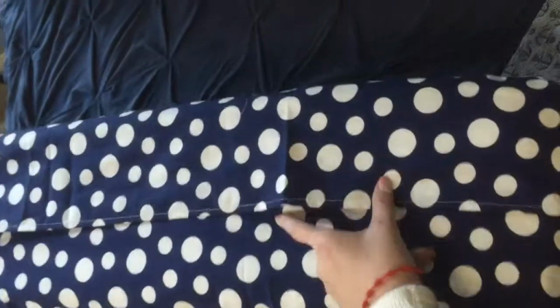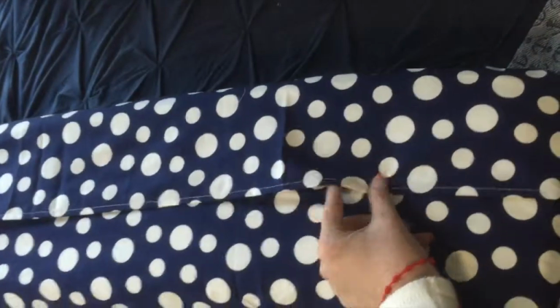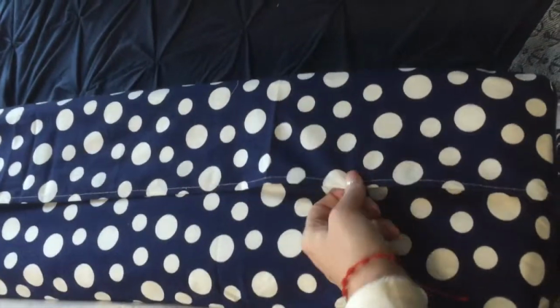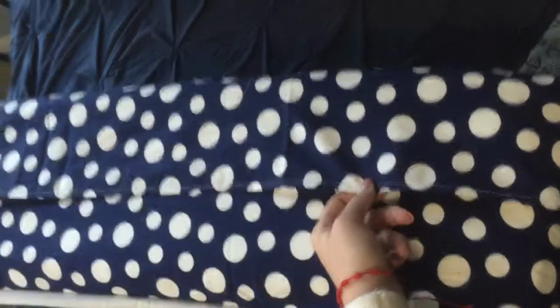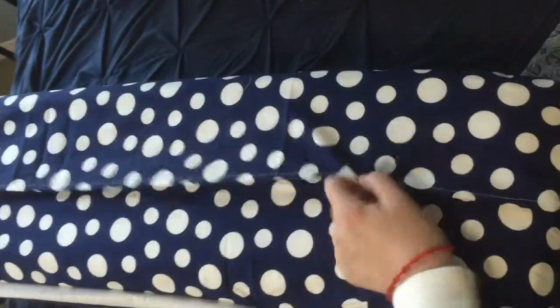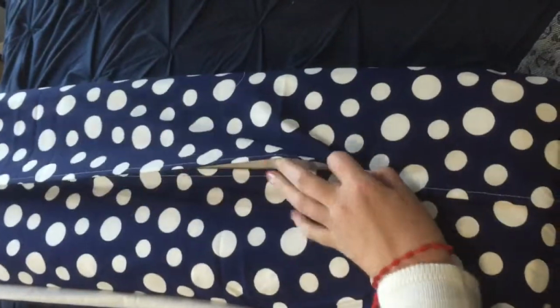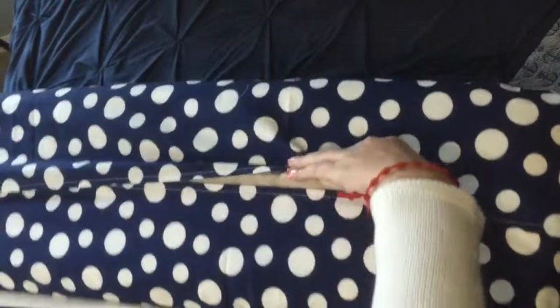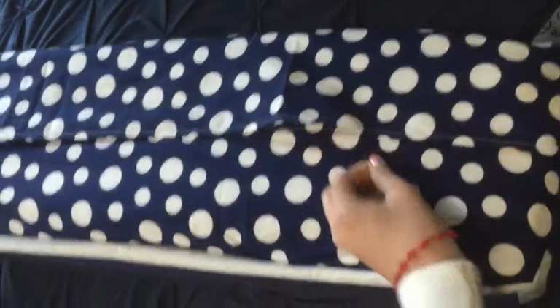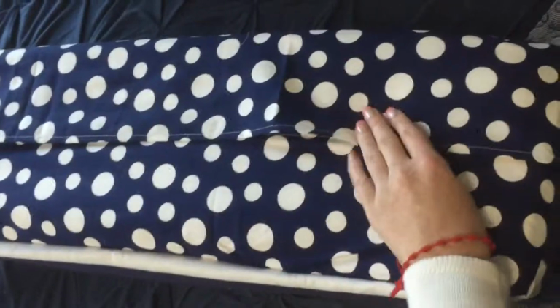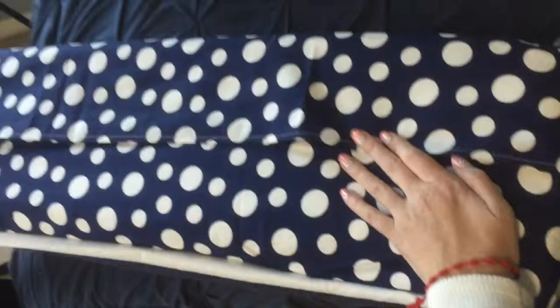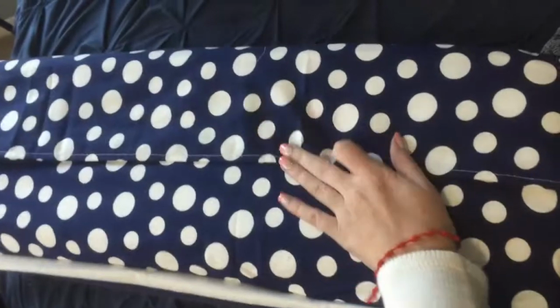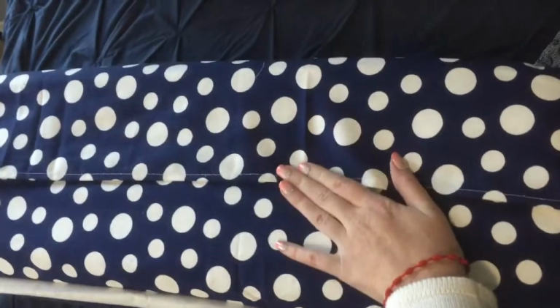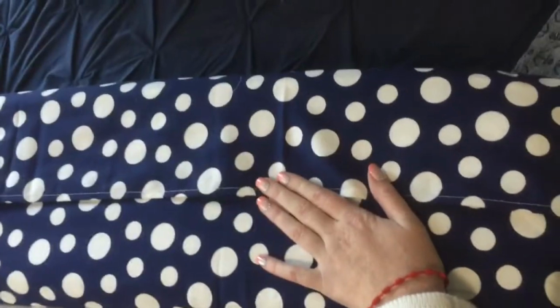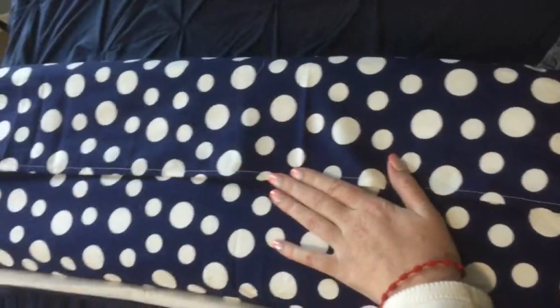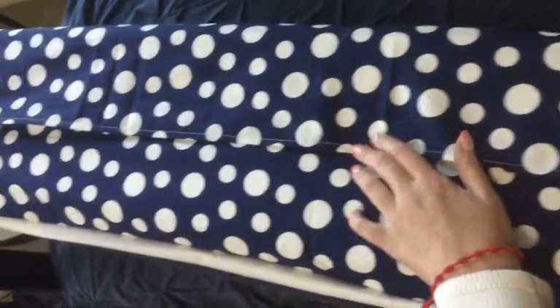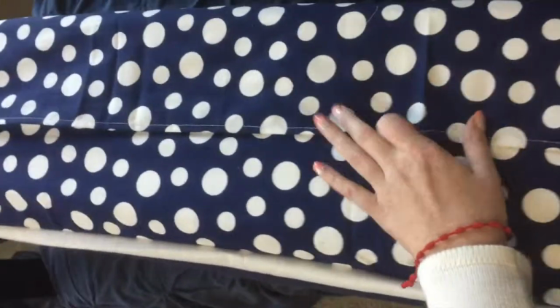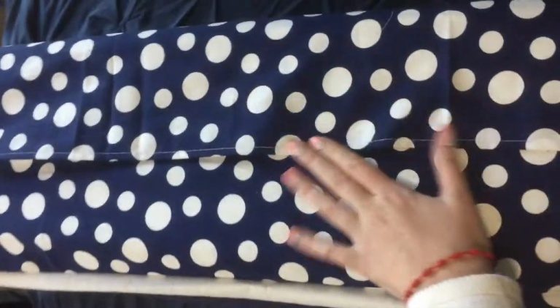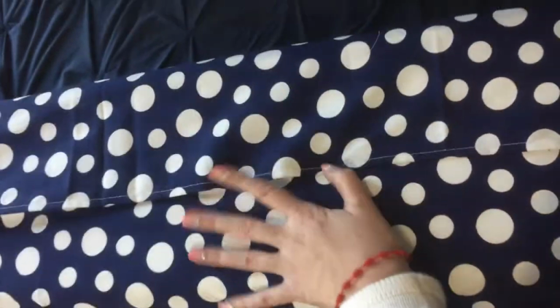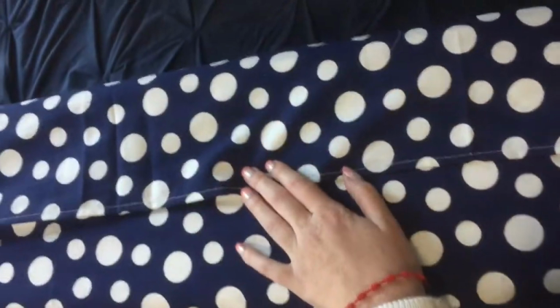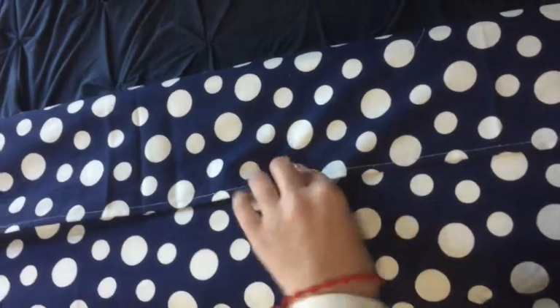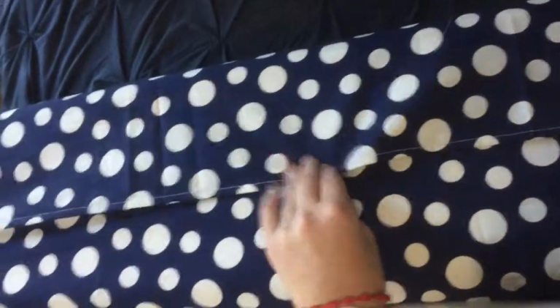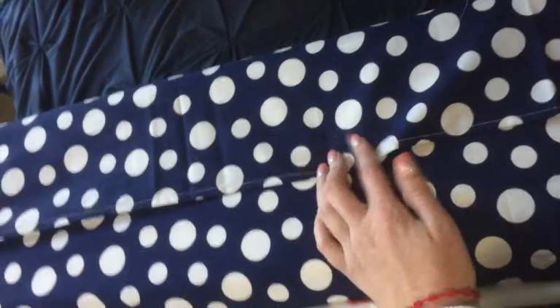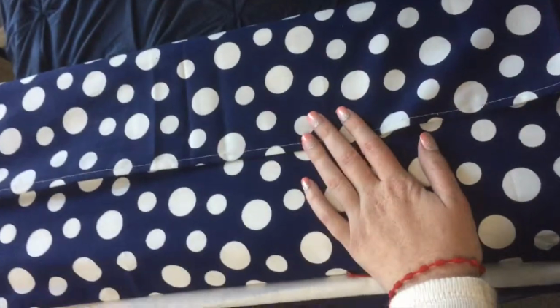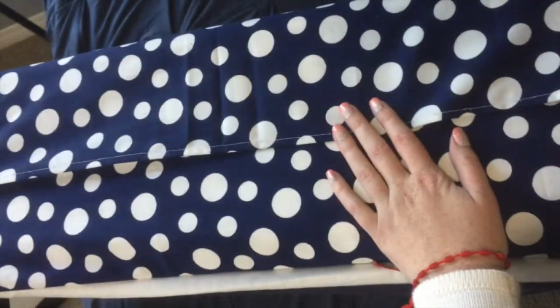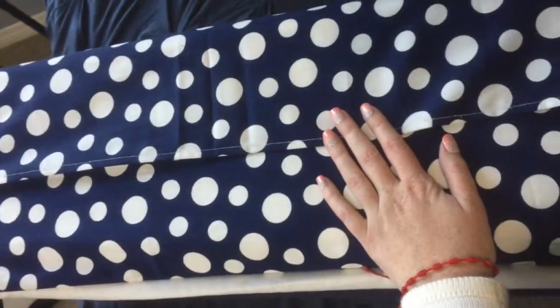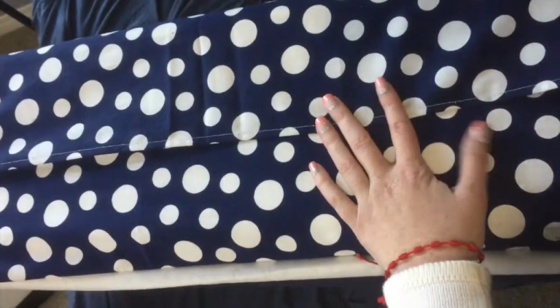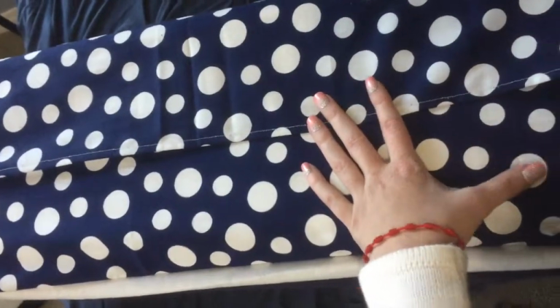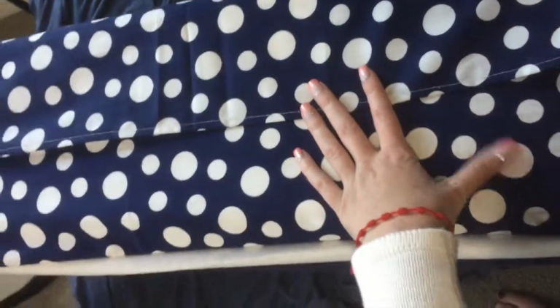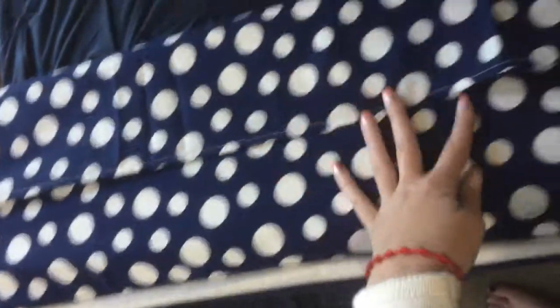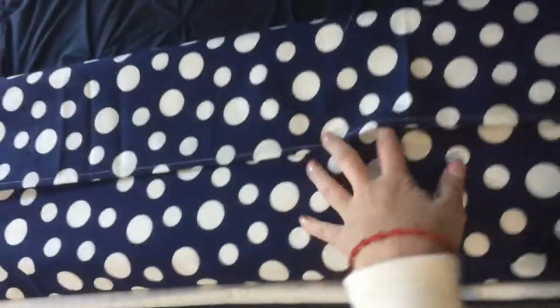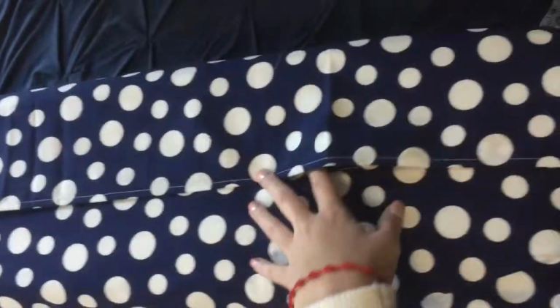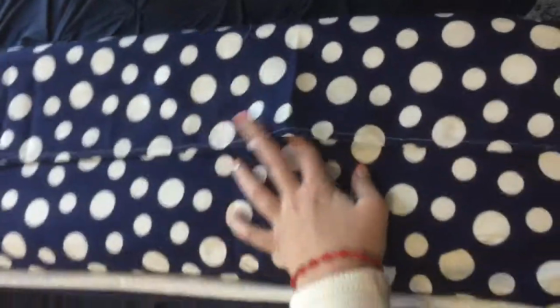There are two ways you can close a pillow. You can just do a fold-over, sort of like a chamfer, like a bedspread, or you can do a zipper. I decided just to do a fold-over.